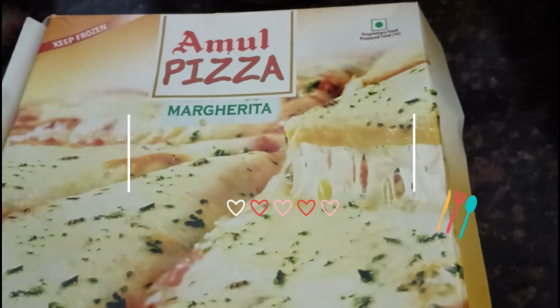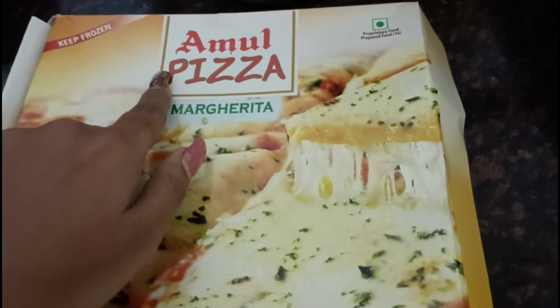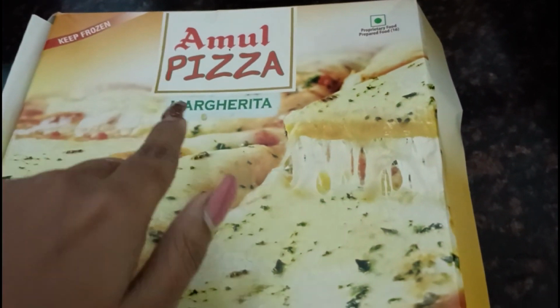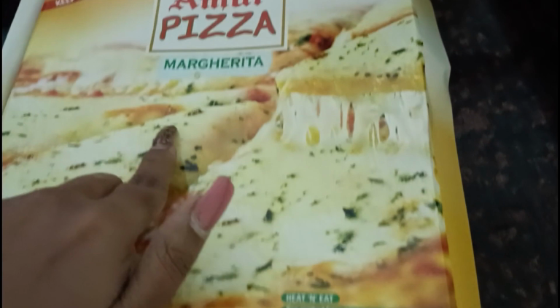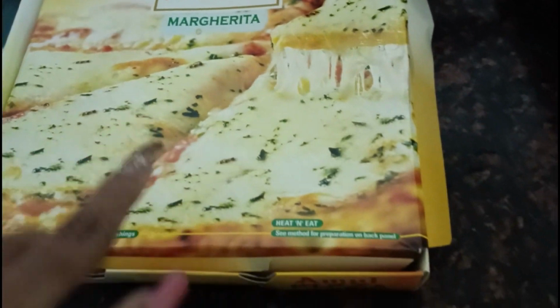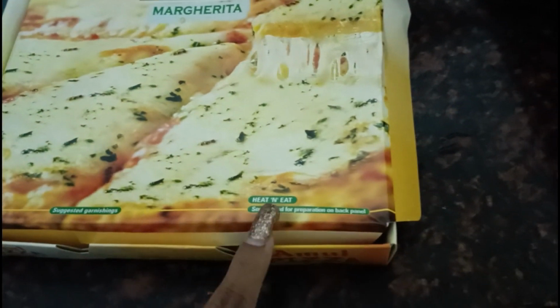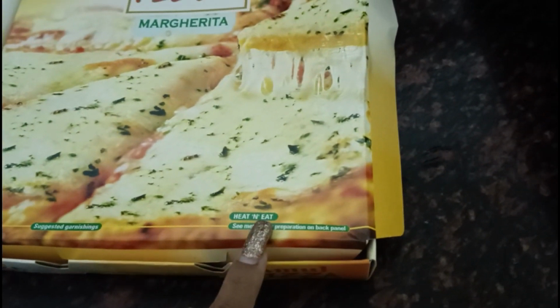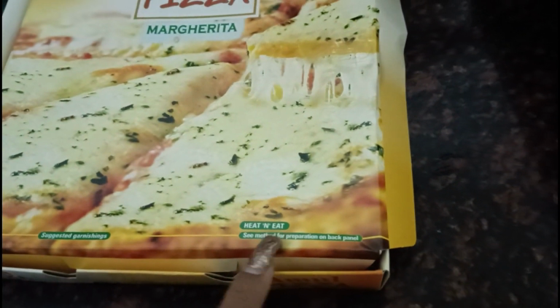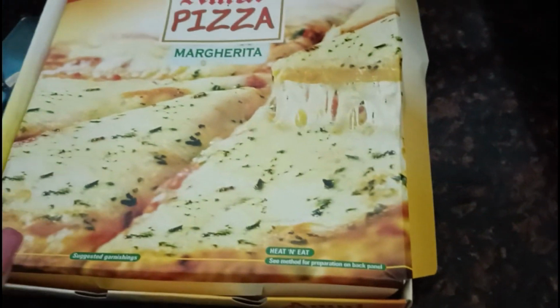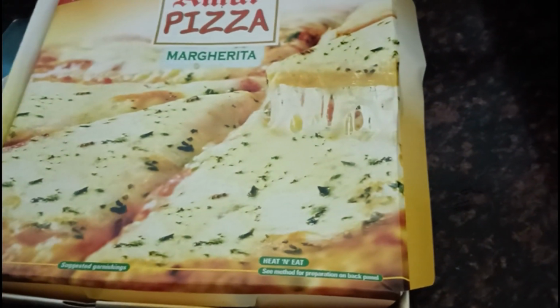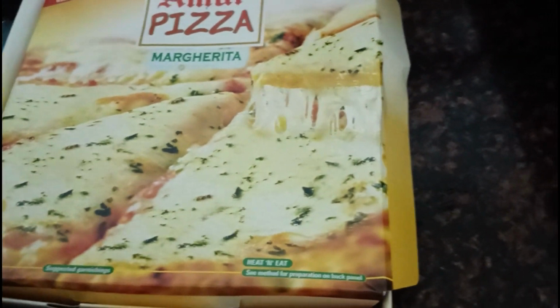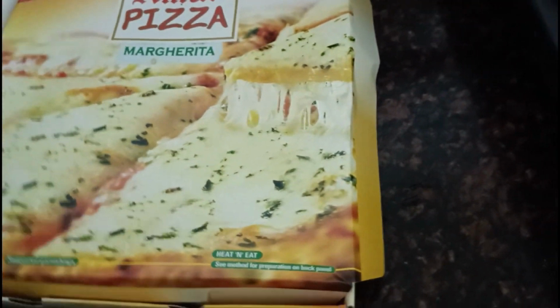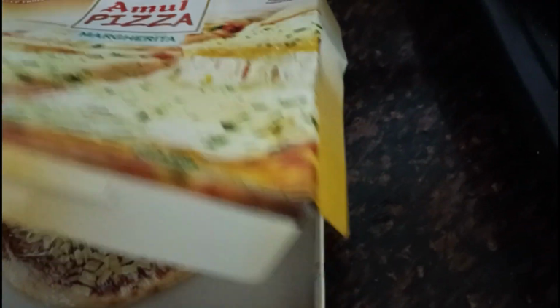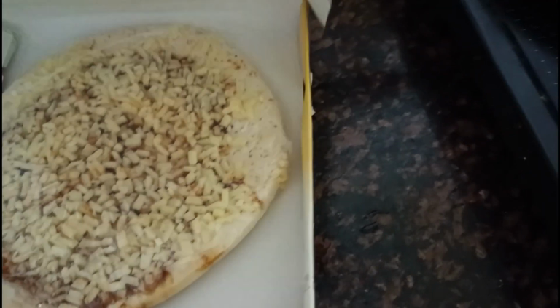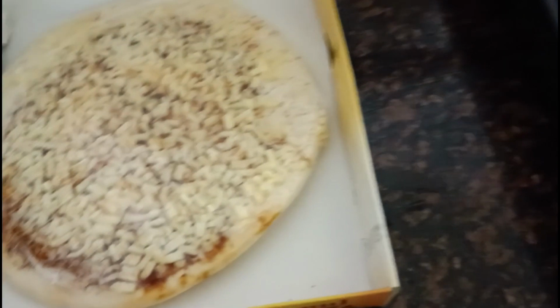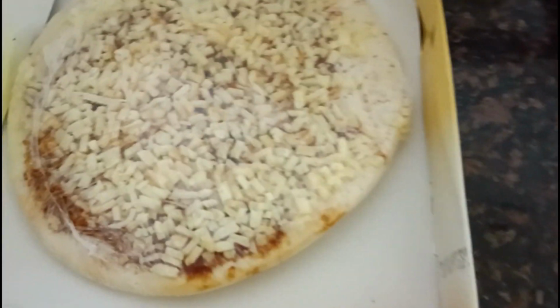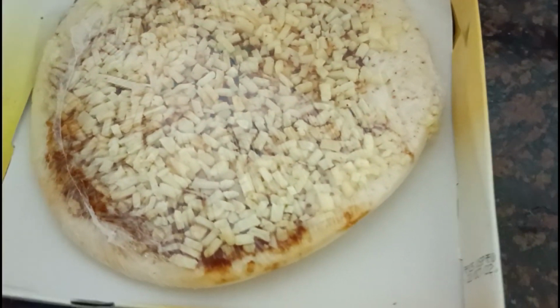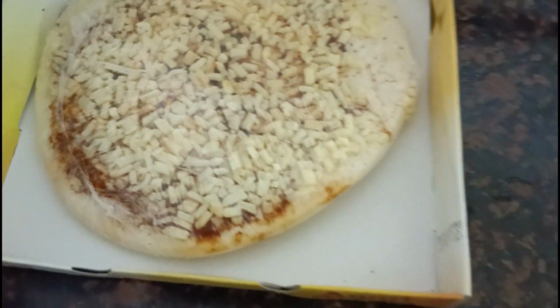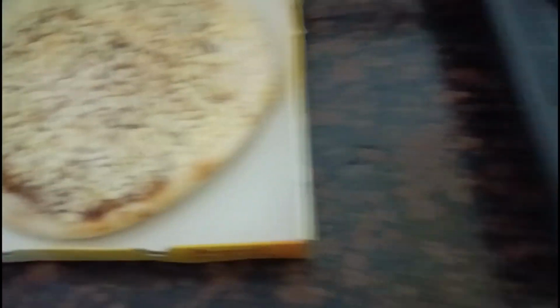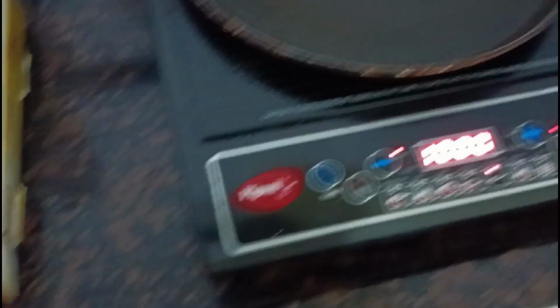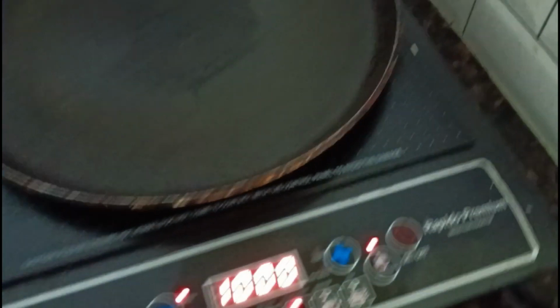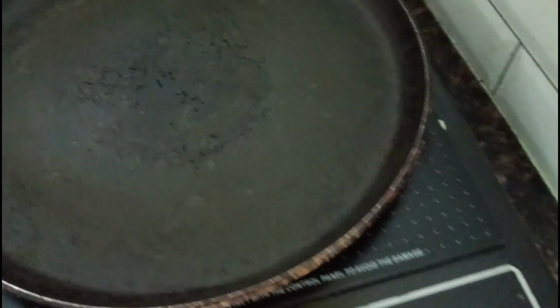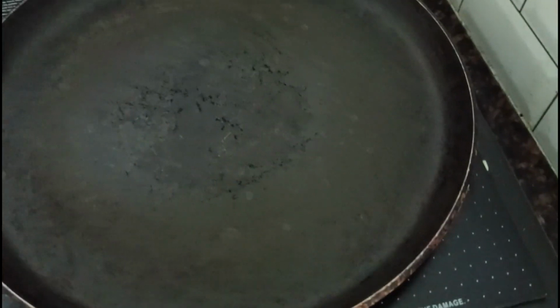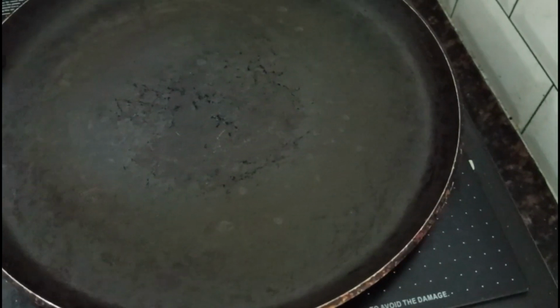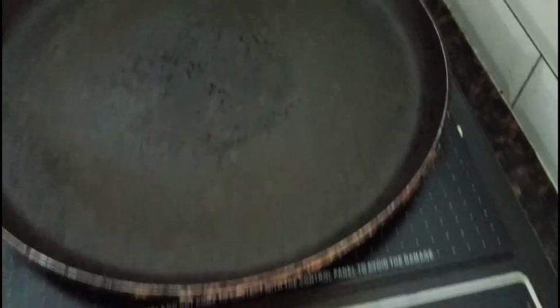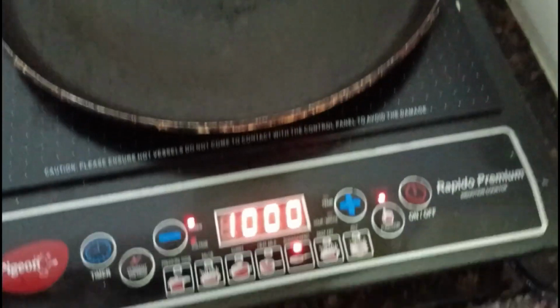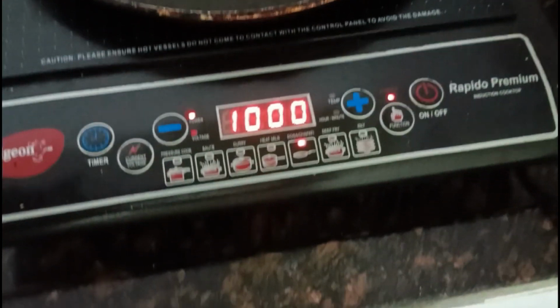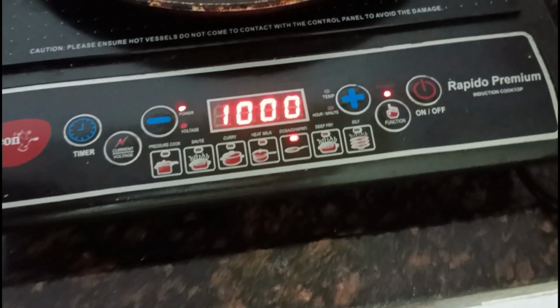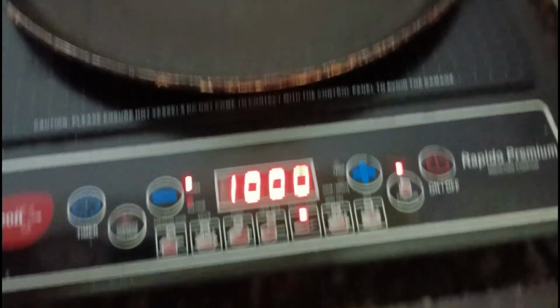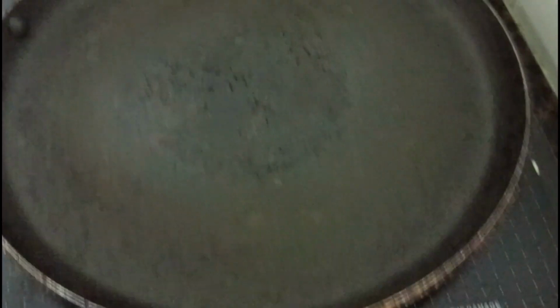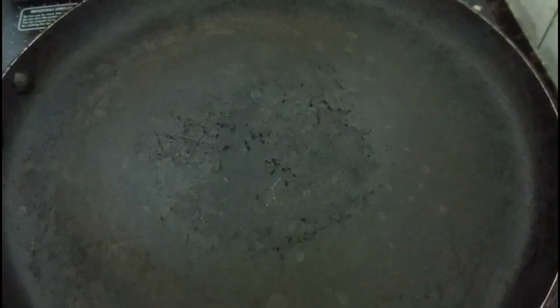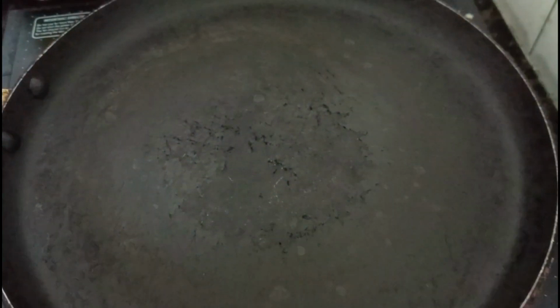So today I am going to try this. First time I am making it, I don't know how it will look like. As per instruction, we have to preheat a little bit.